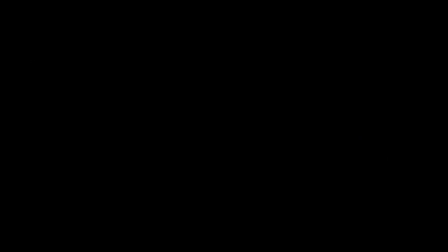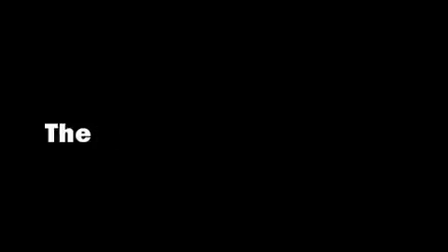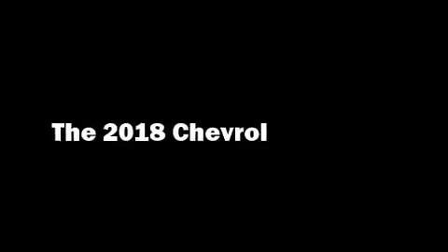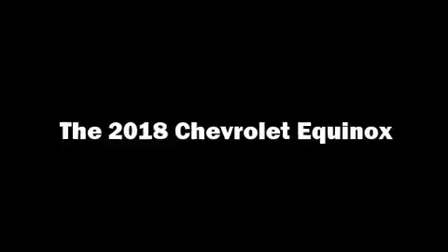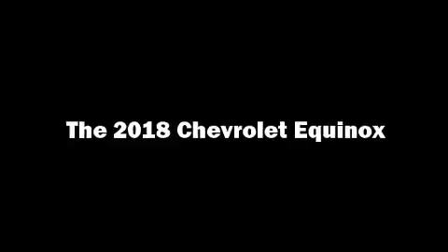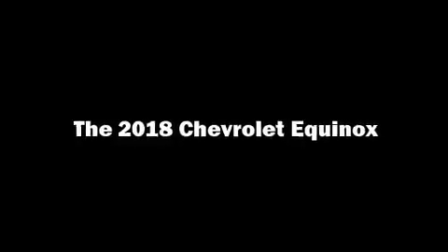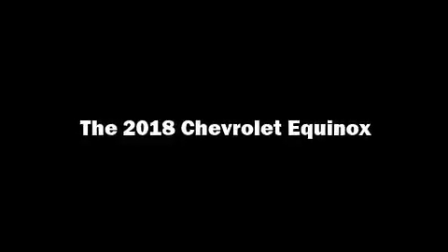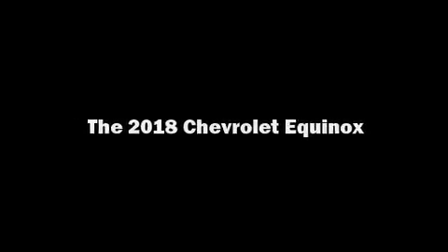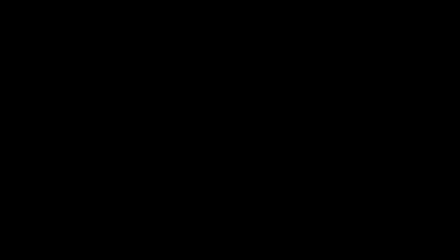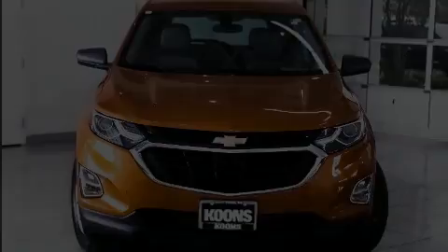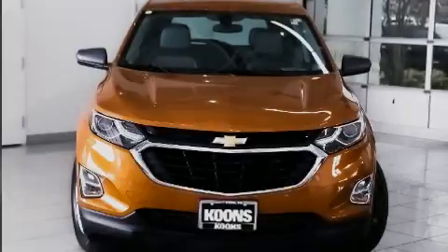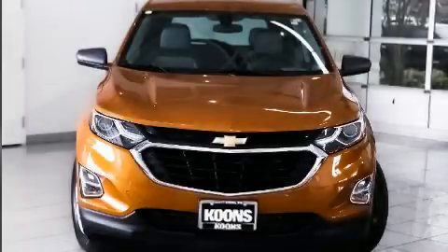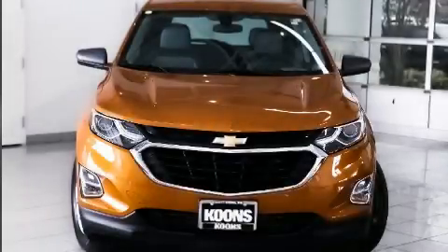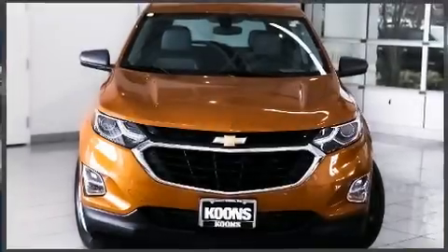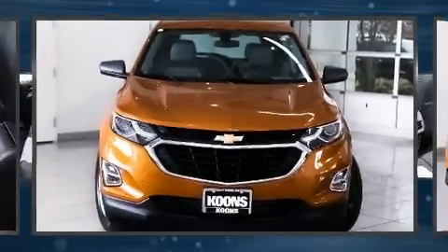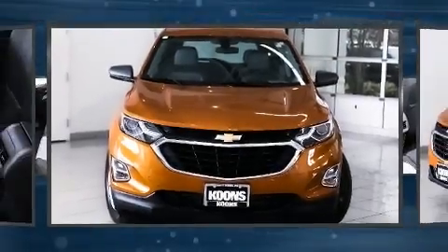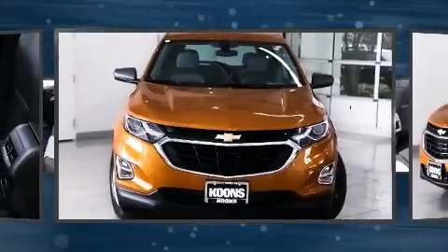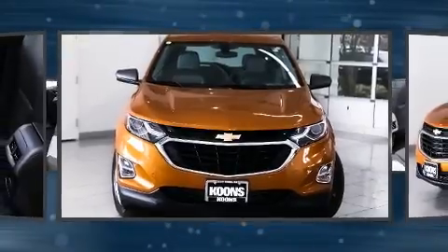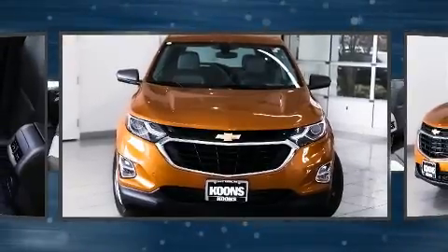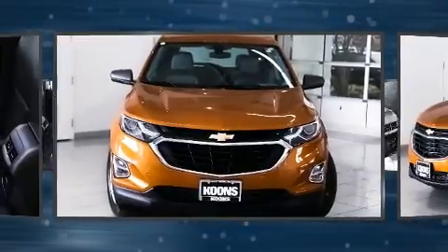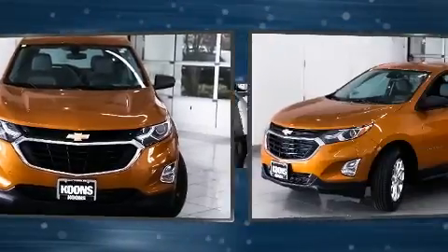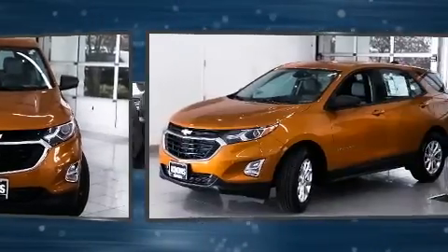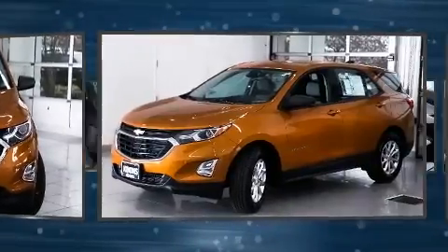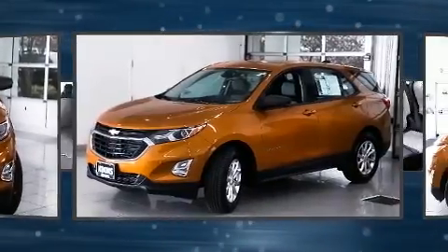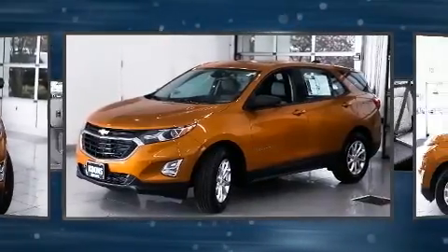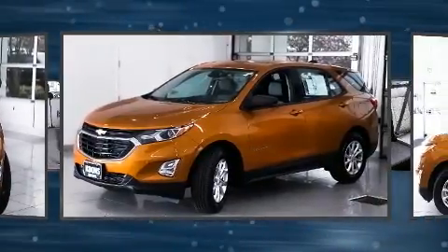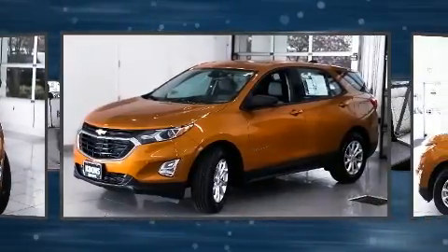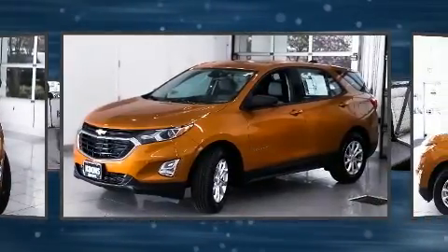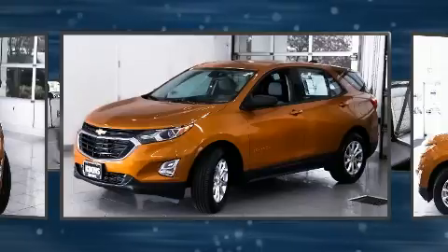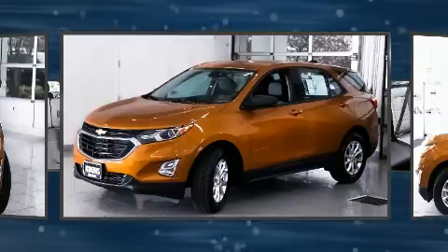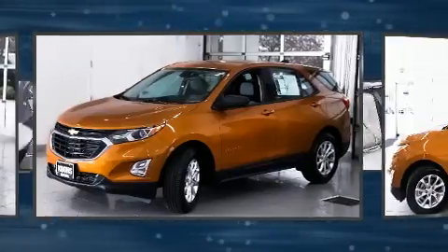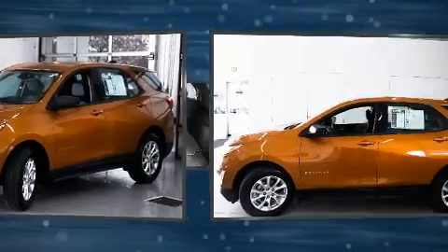Discerning drivers will appreciate the 2018 Chevrolet Equinox. With fewer than 15,000 miles on the odometer, this four-door sport utility vehicle prioritizes comfort, safety, and convenience.